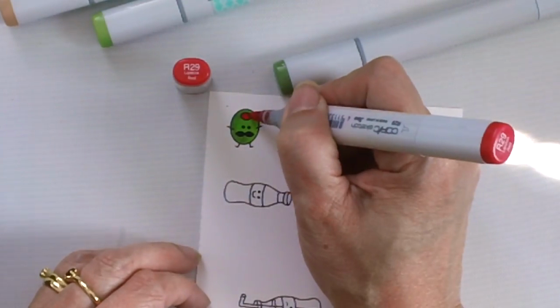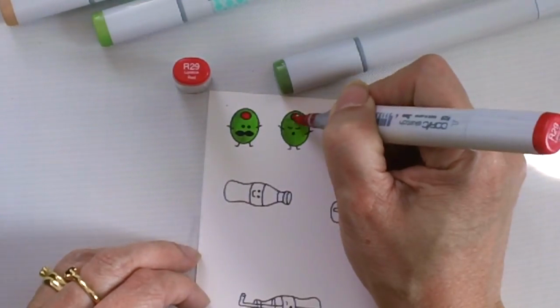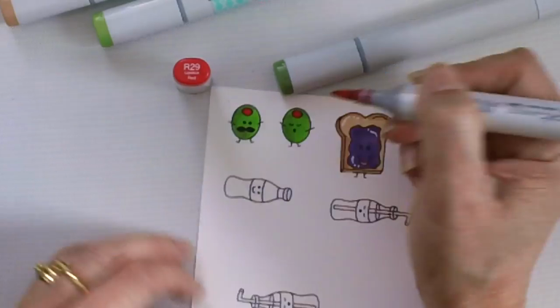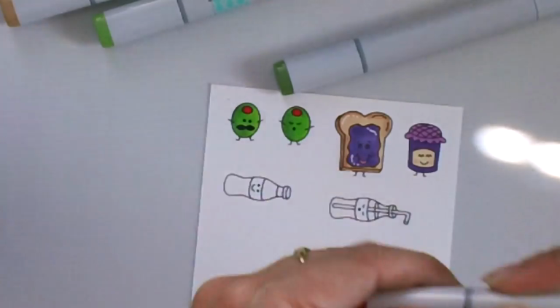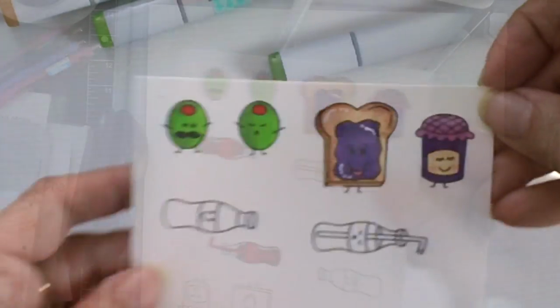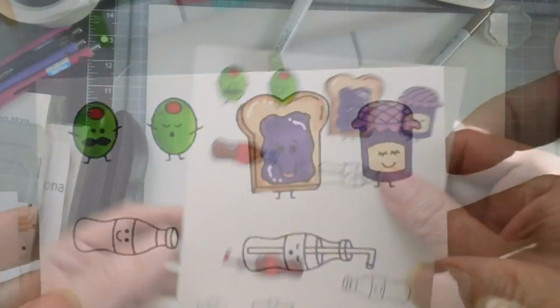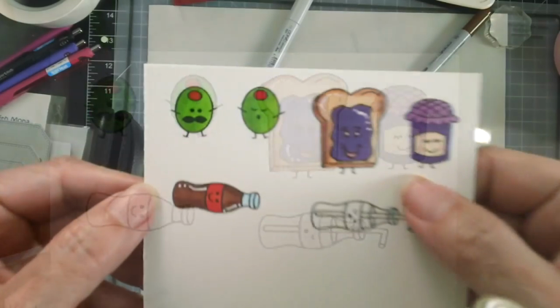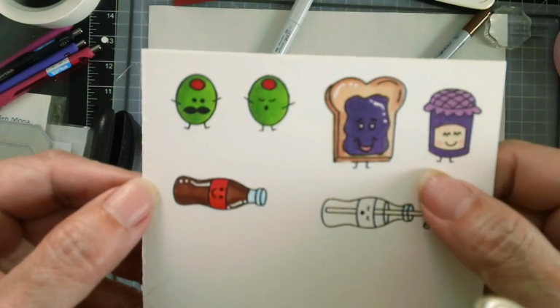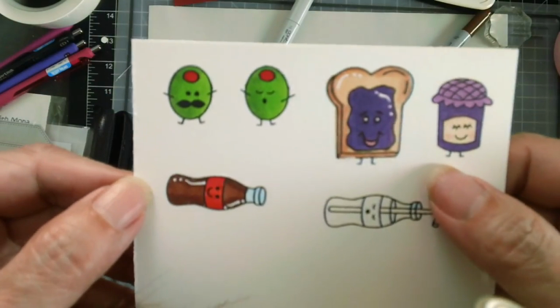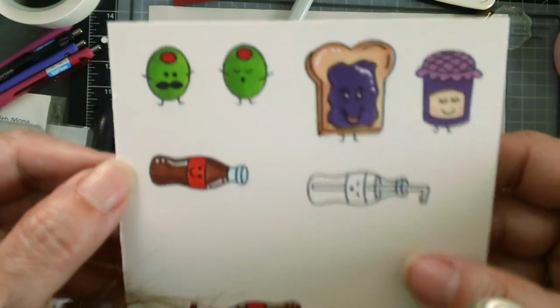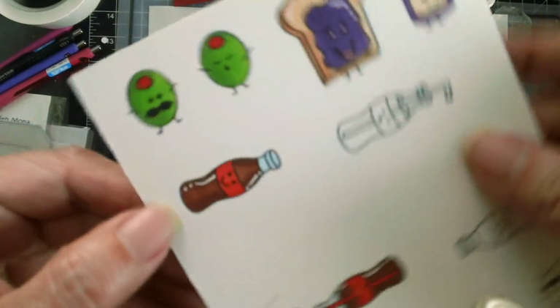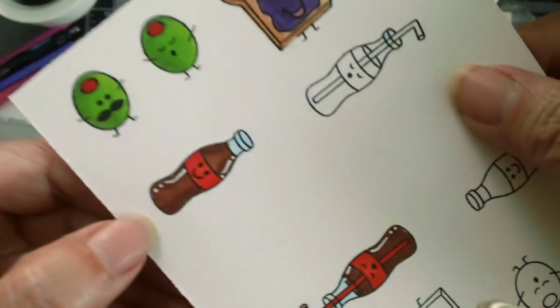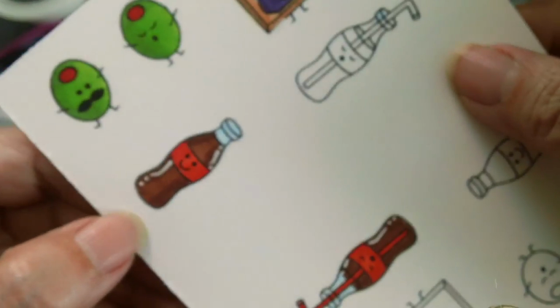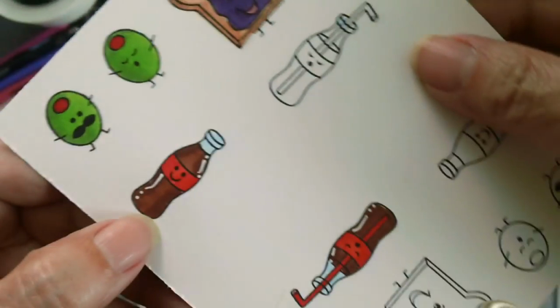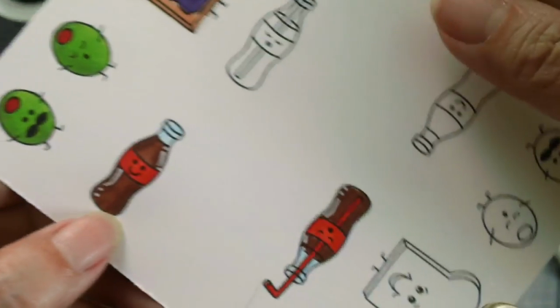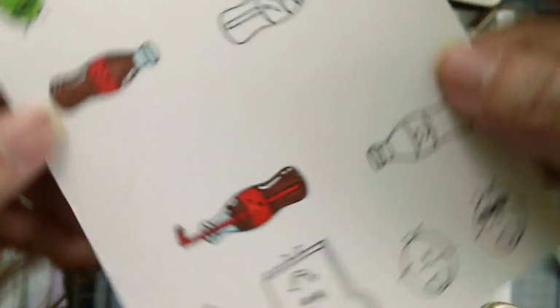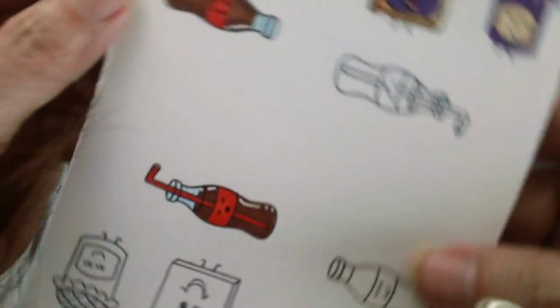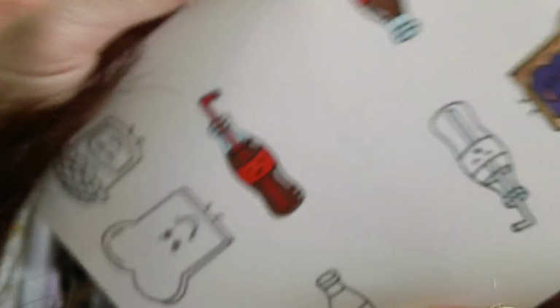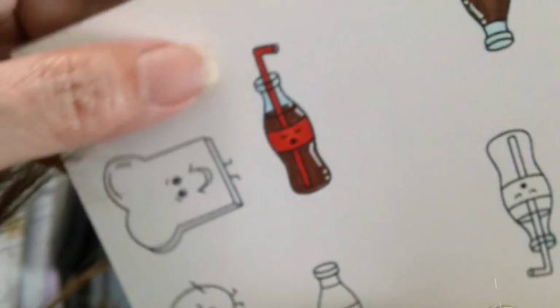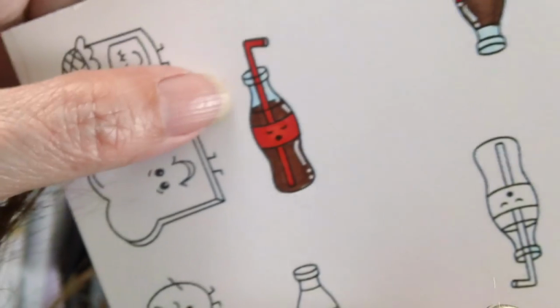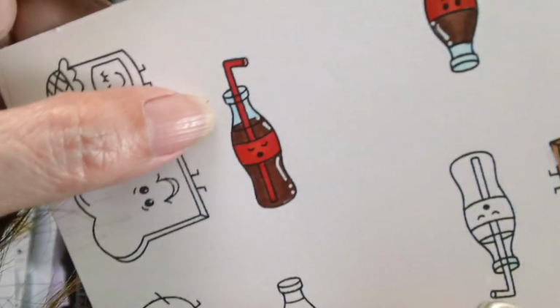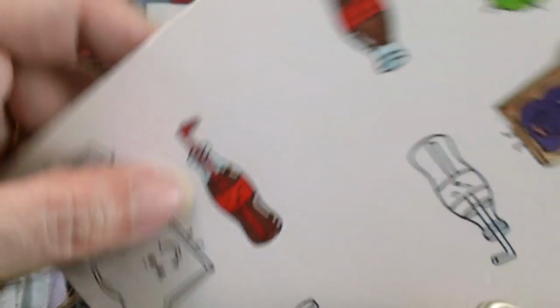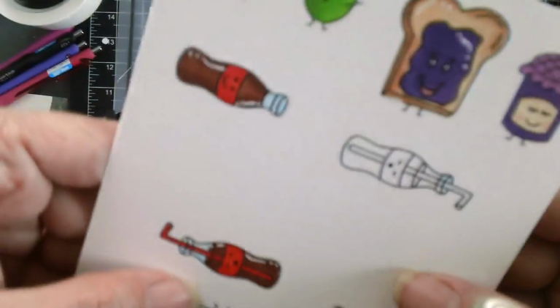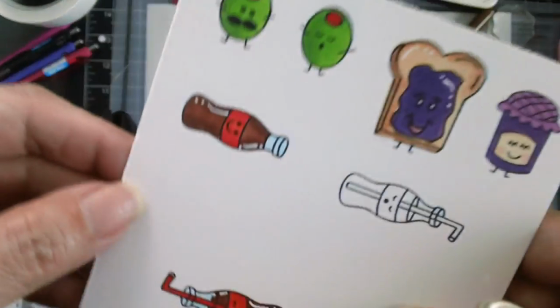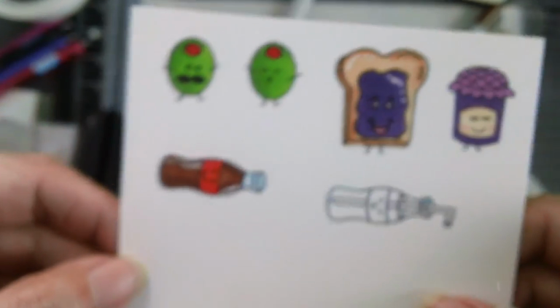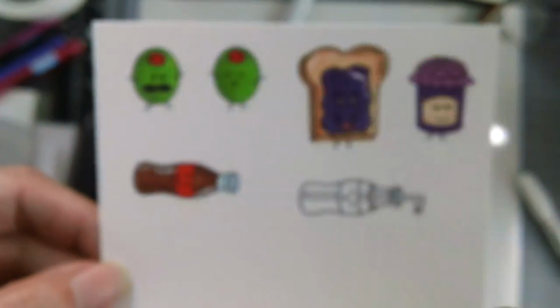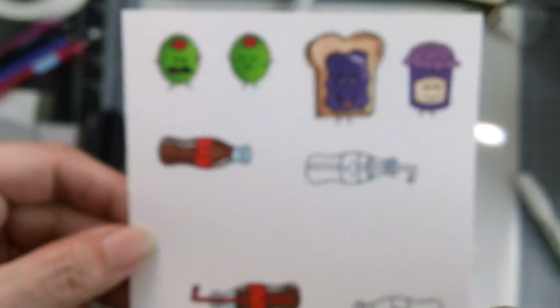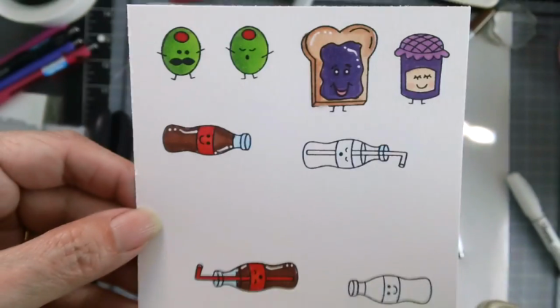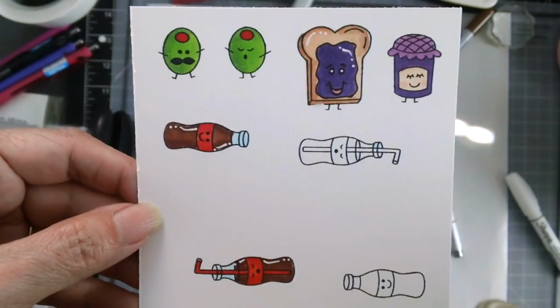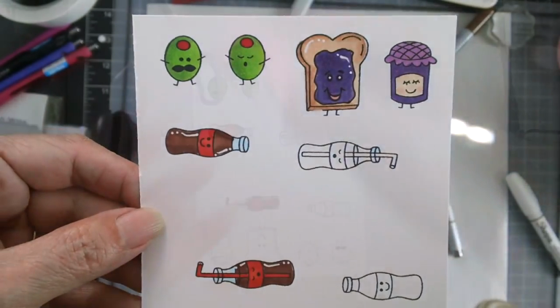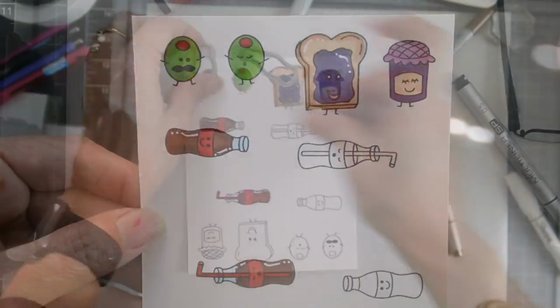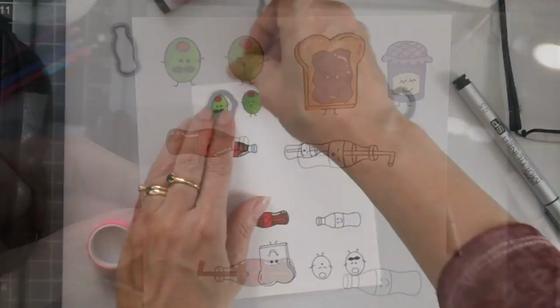I will not be showing all of the coloring here because they are very simple, but I really like the sodas as well, and so I will be making three projects here for you today.